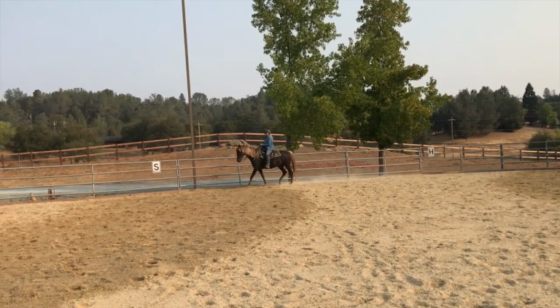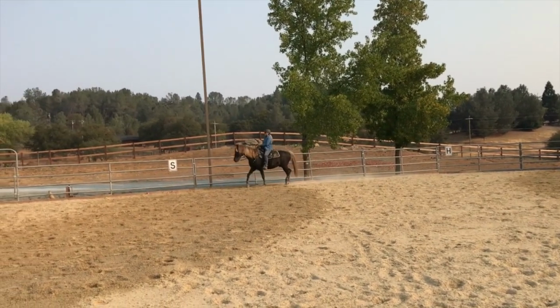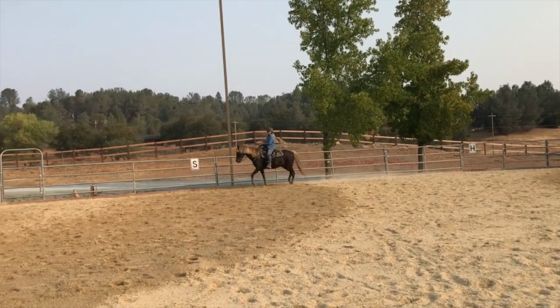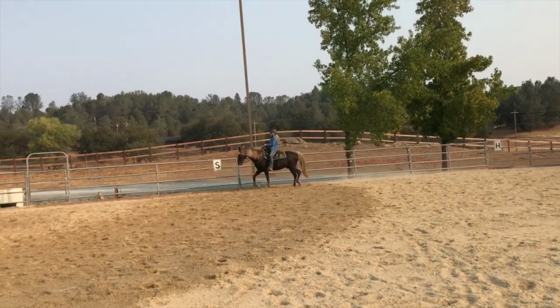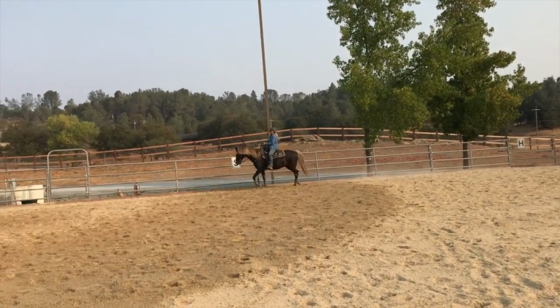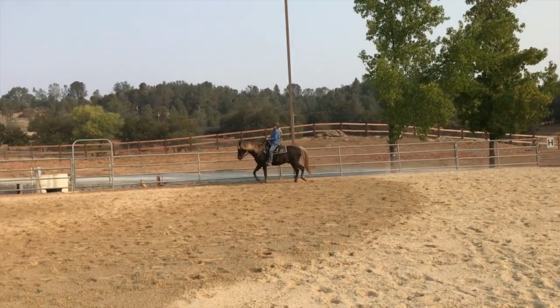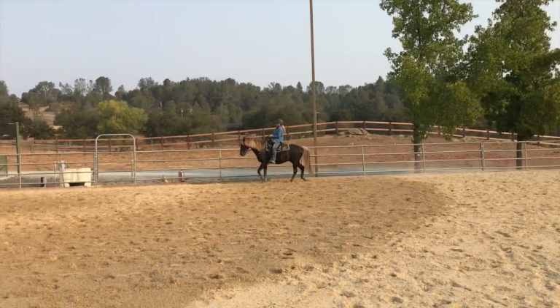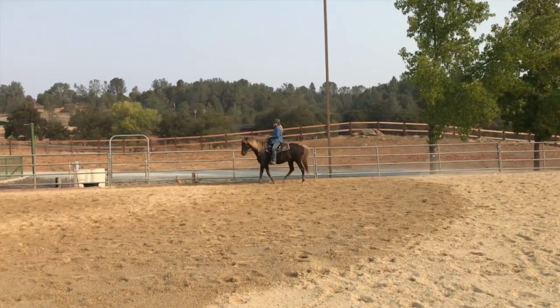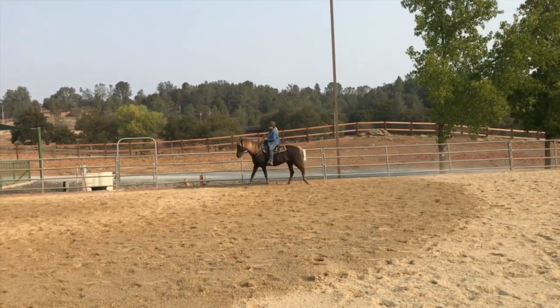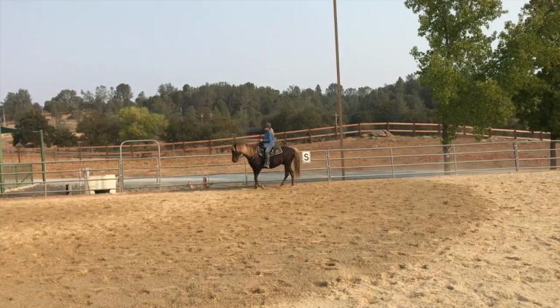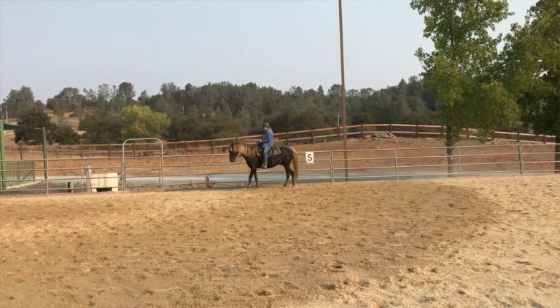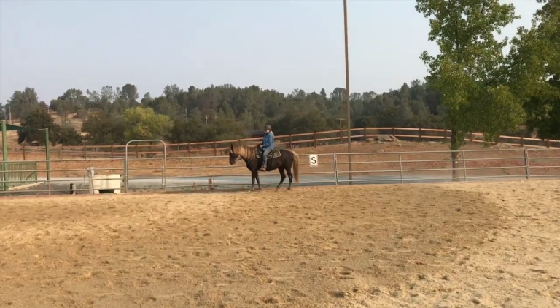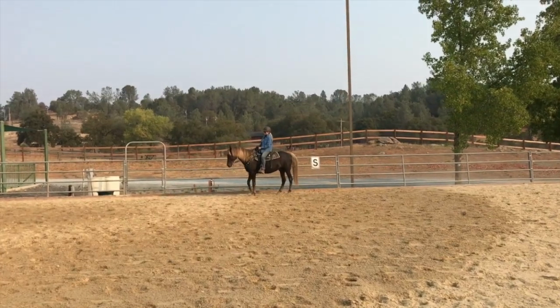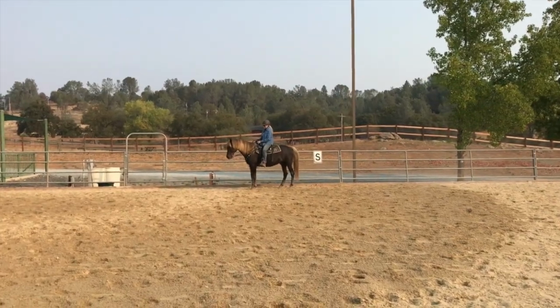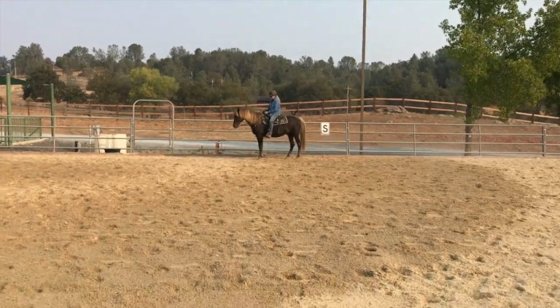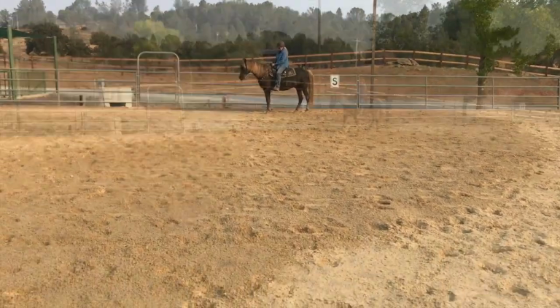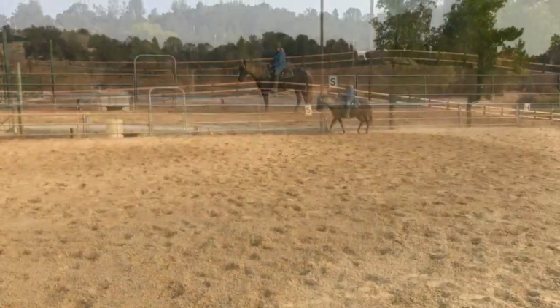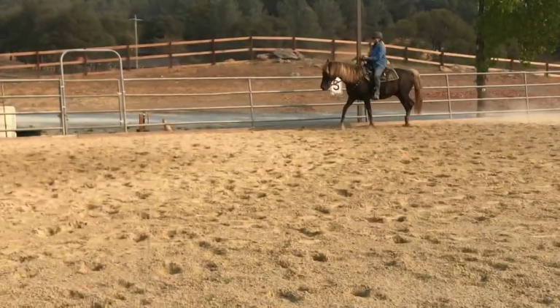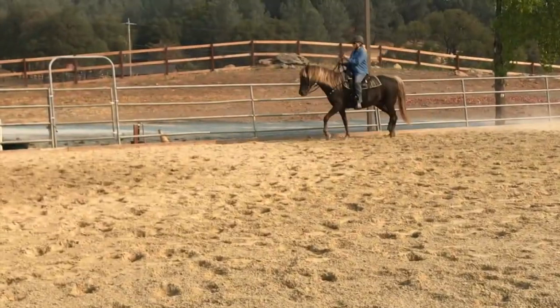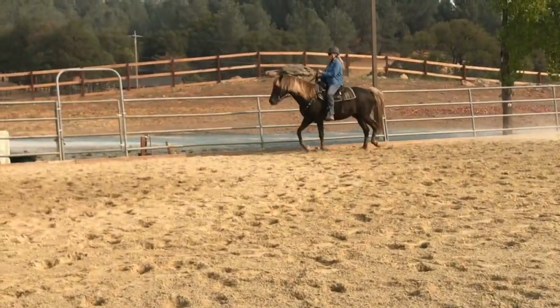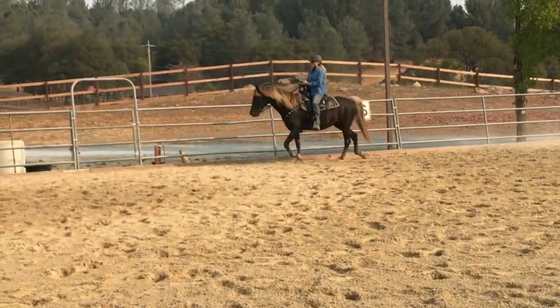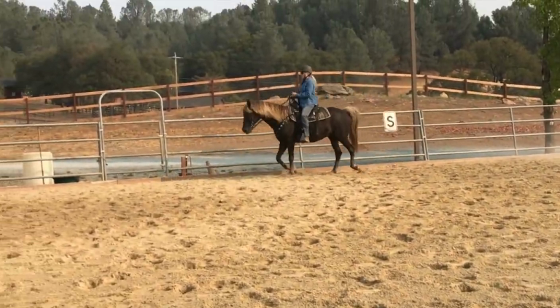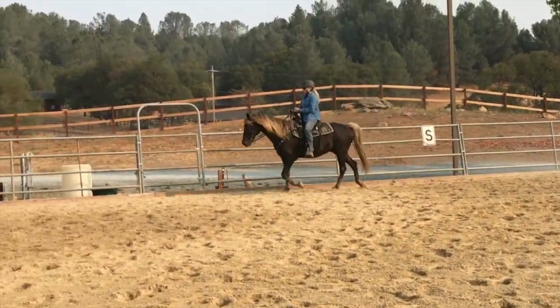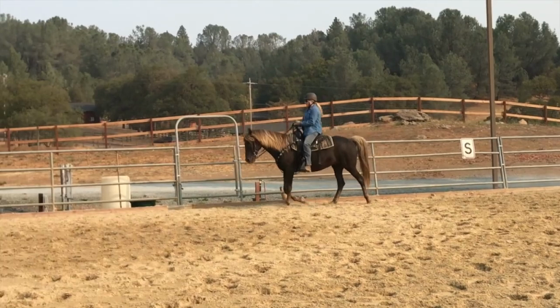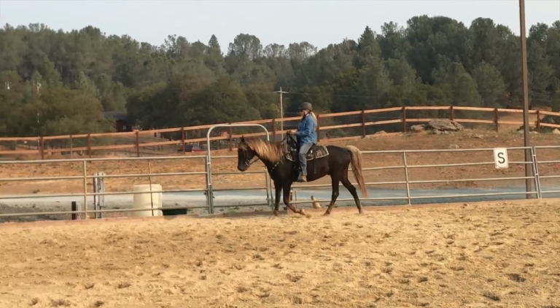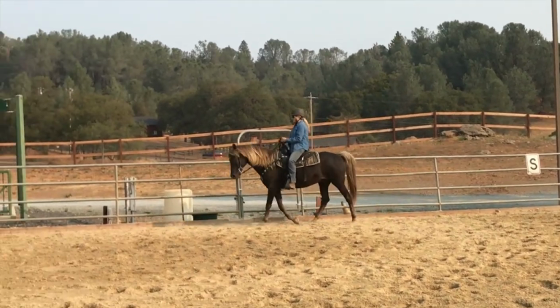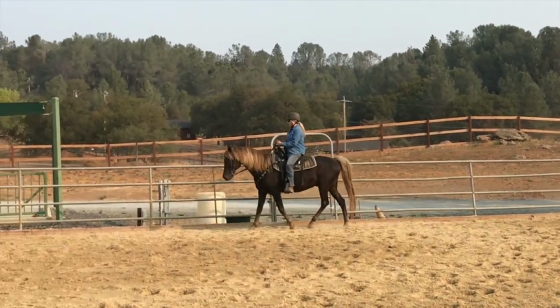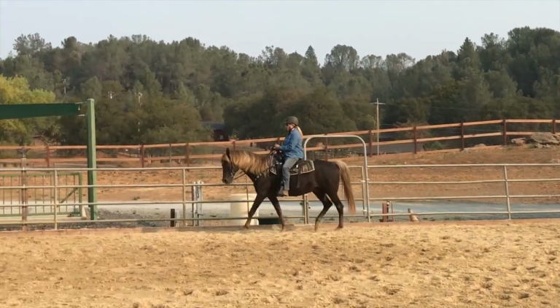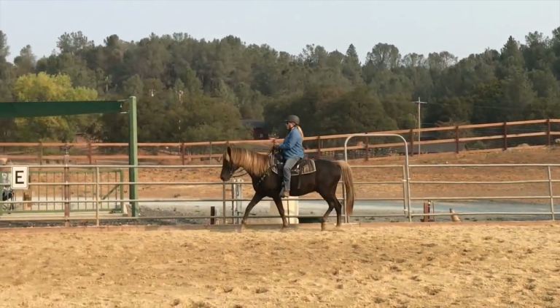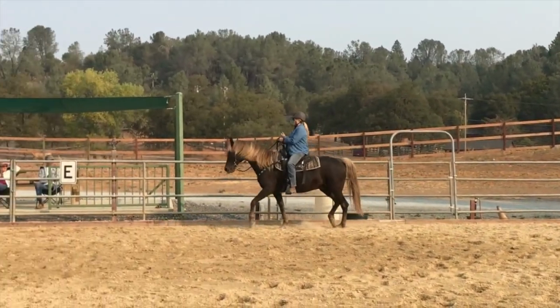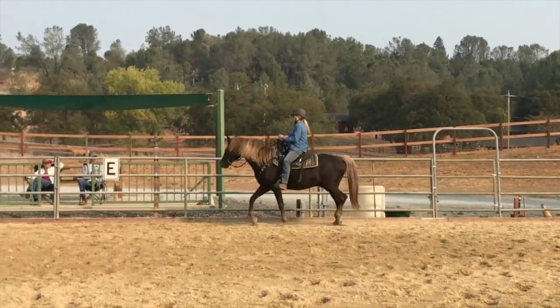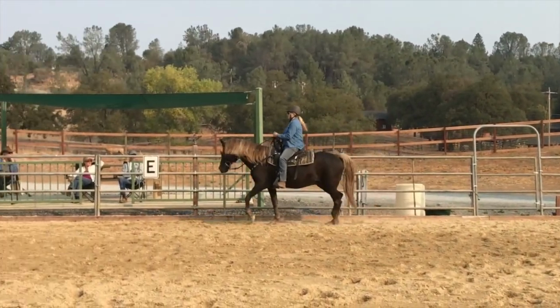Now we're going to stop him there. And we're going to give him a break for a couple of seconds. Stay on your seat pockets a little bit more.